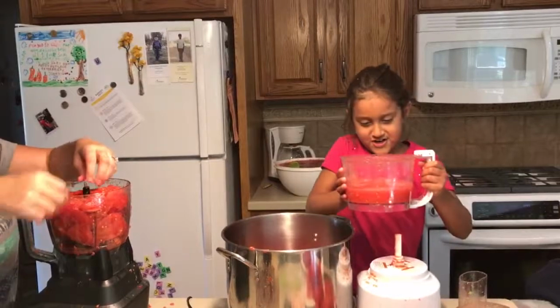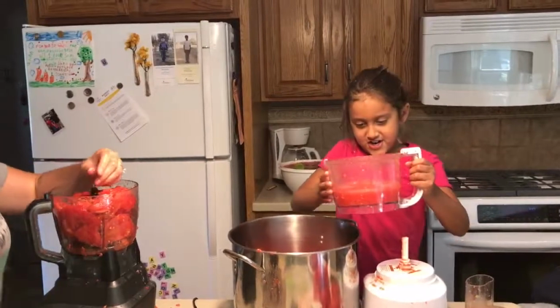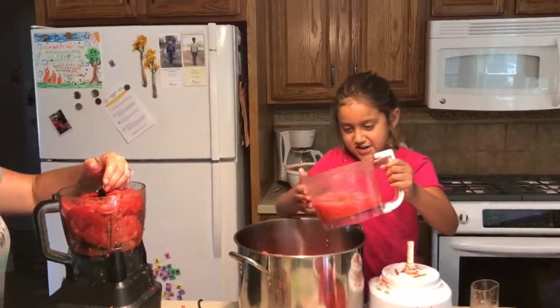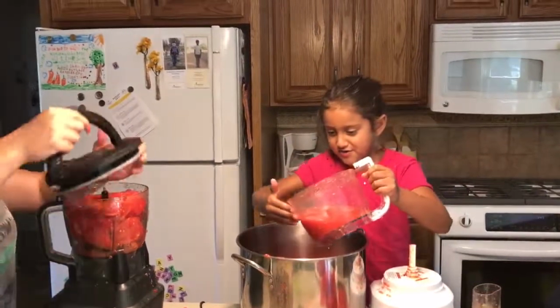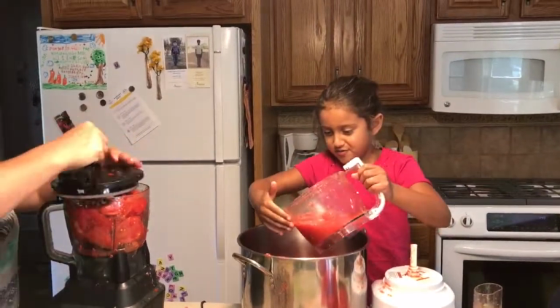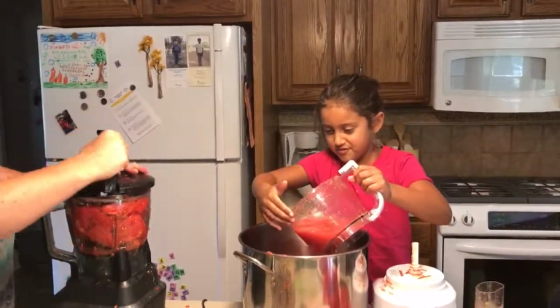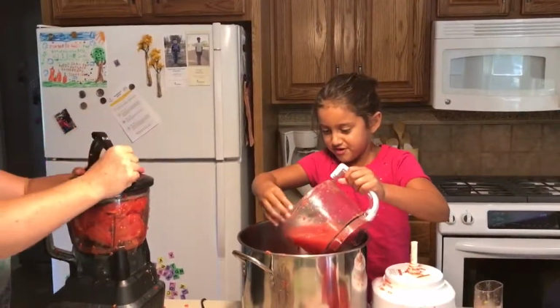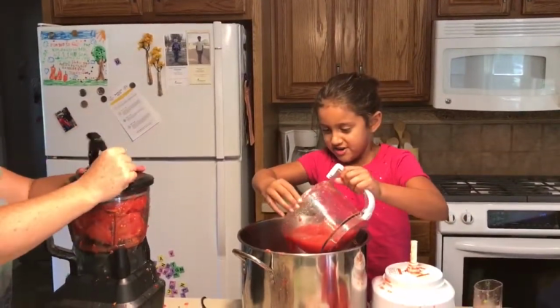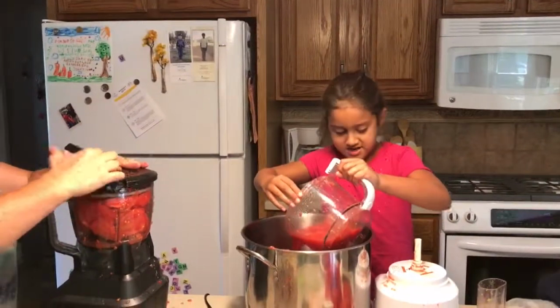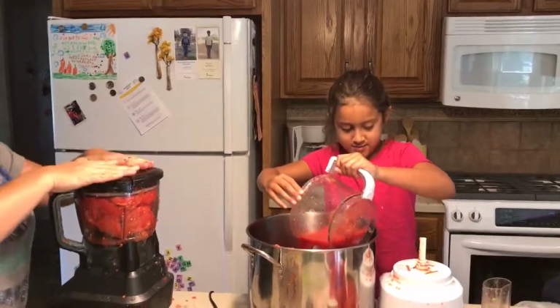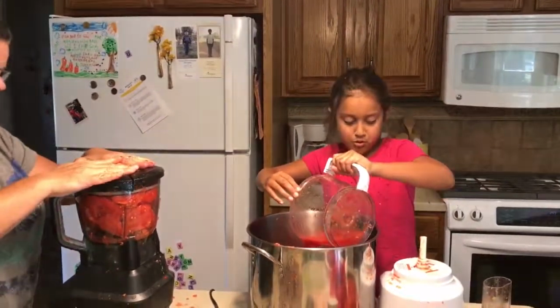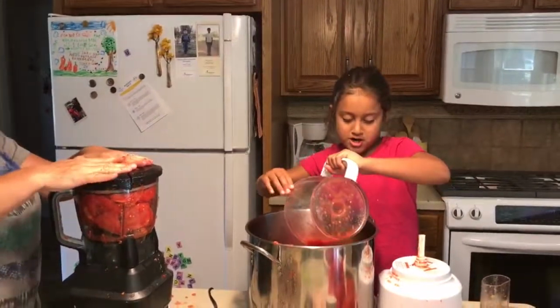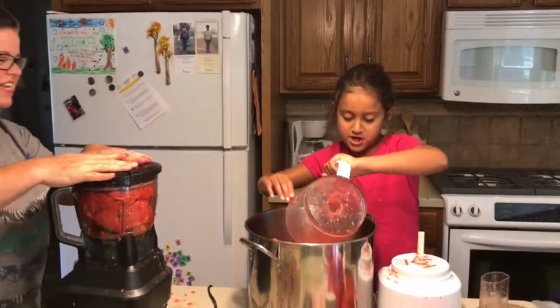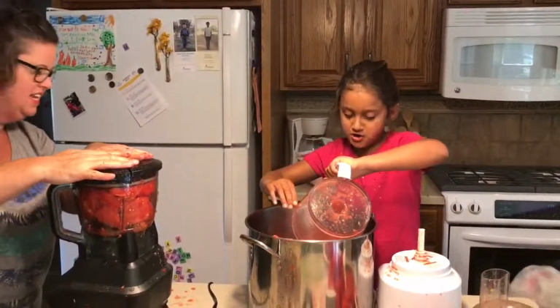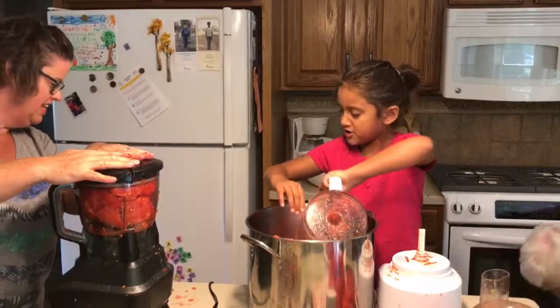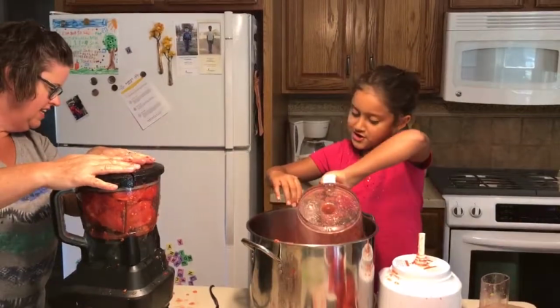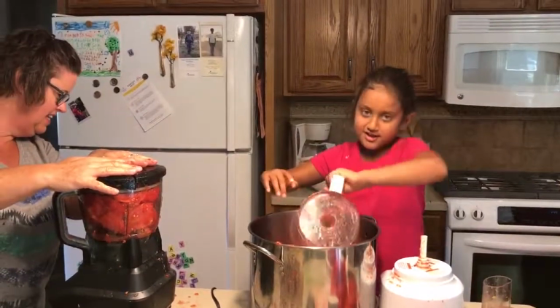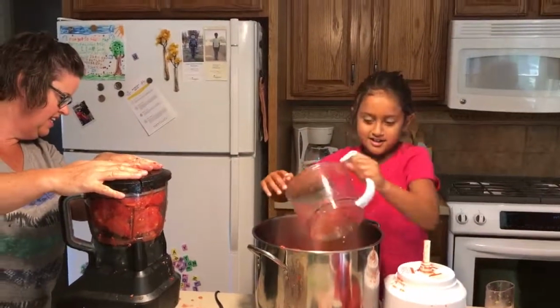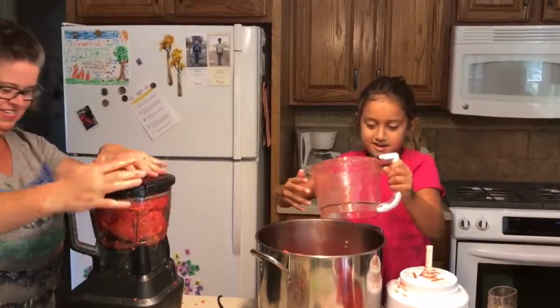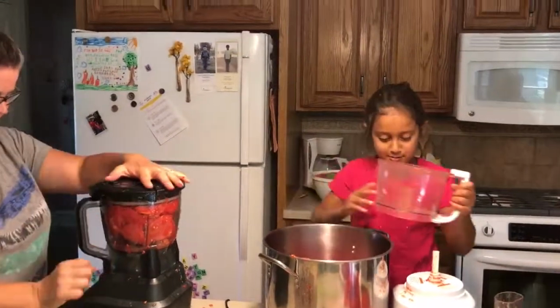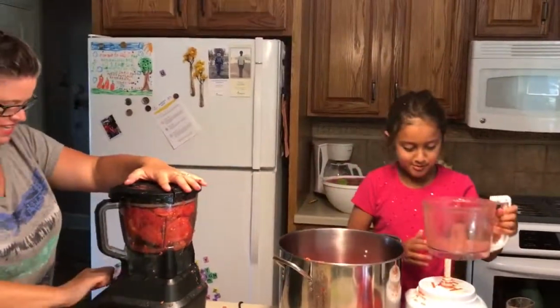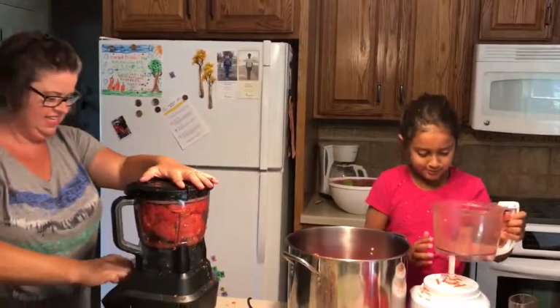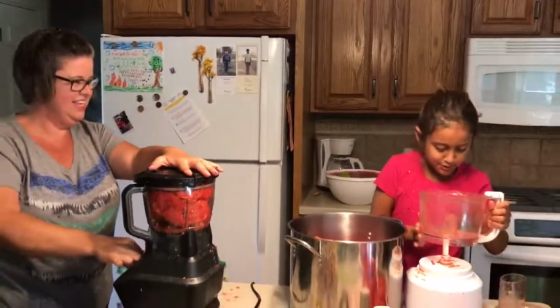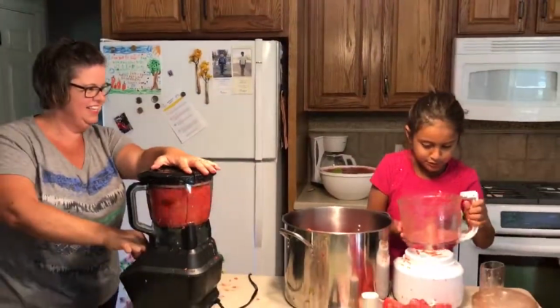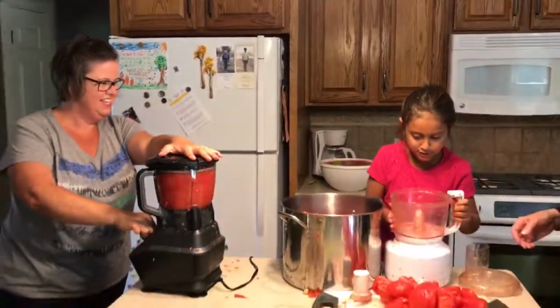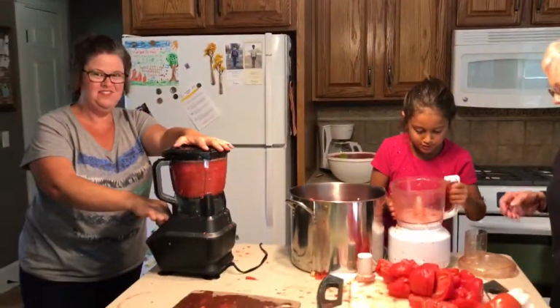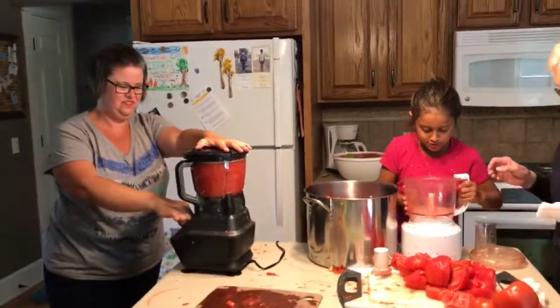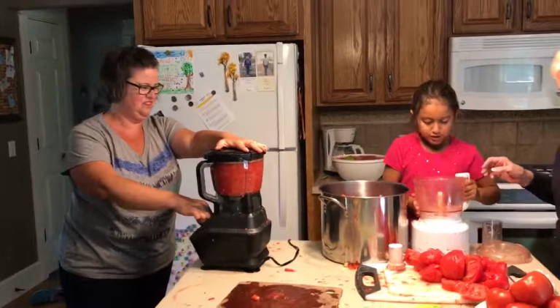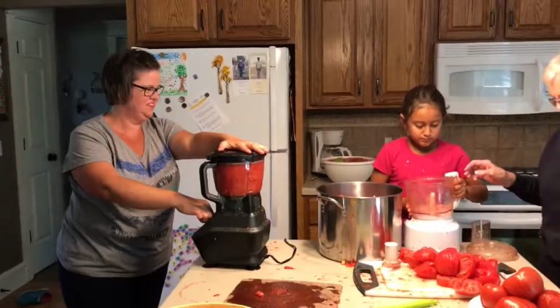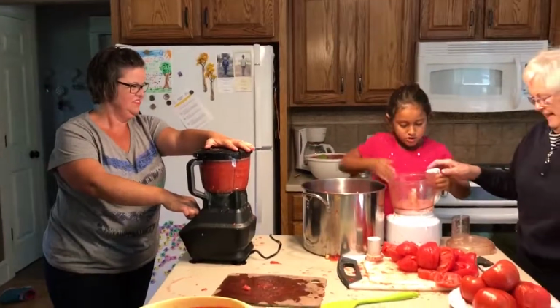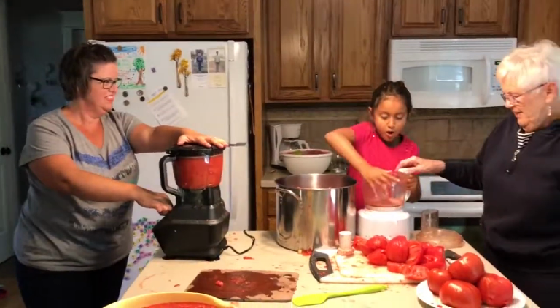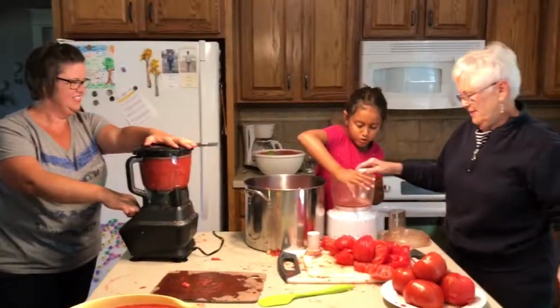Lily, that one didn't make a big mess. That wasn't too bad. And then we put it here. Good job, Lily. And then we put it up.